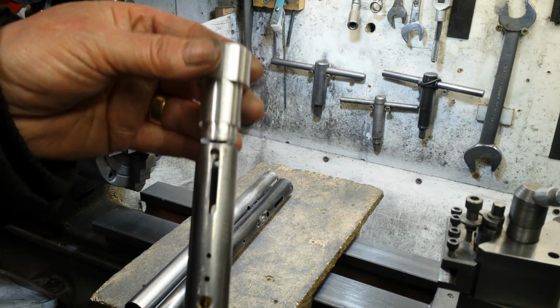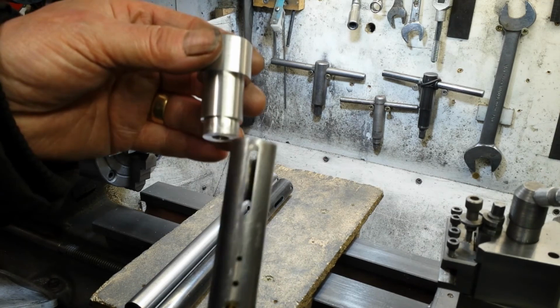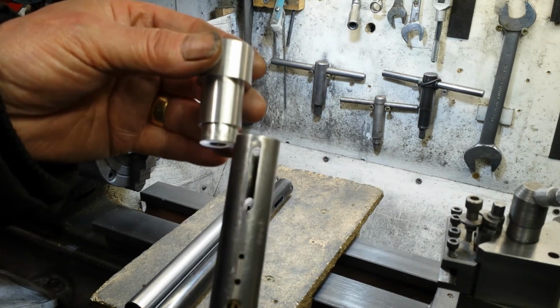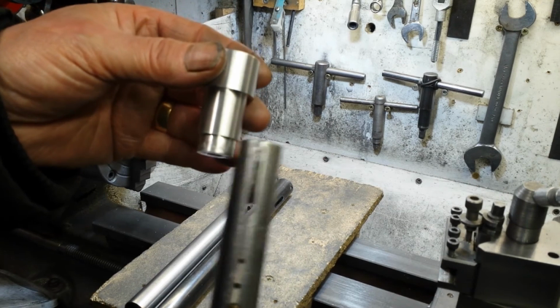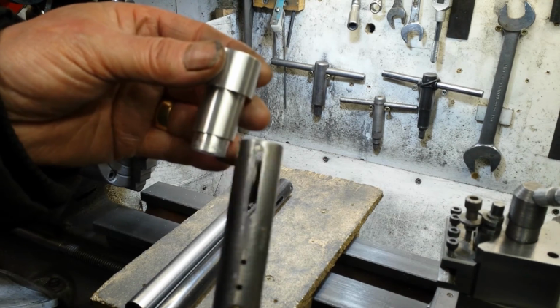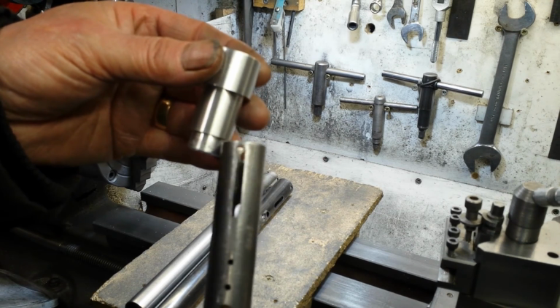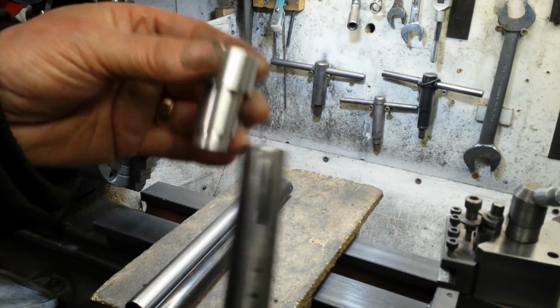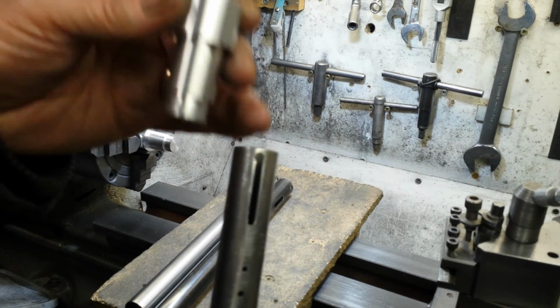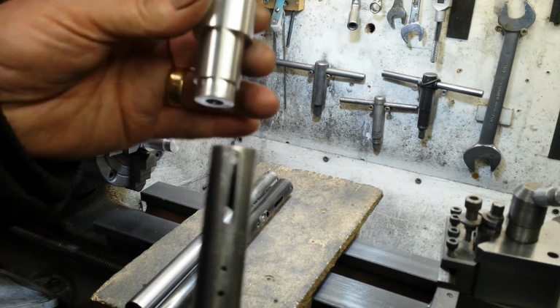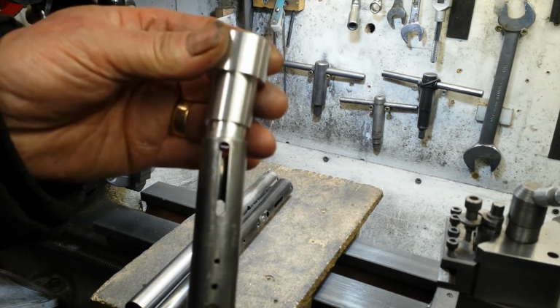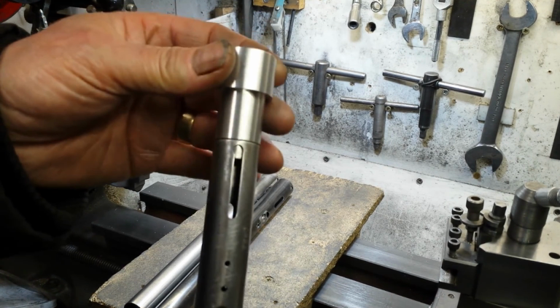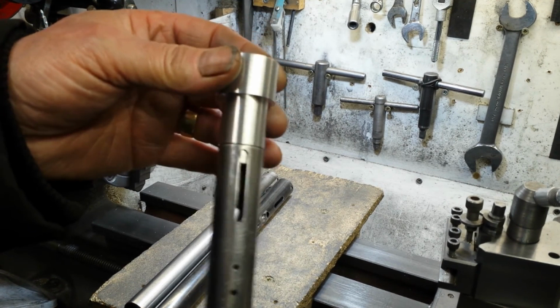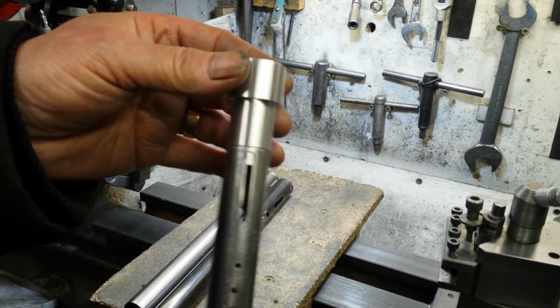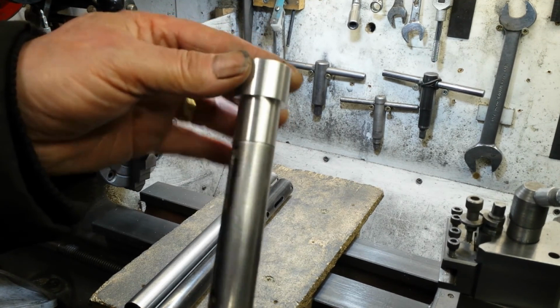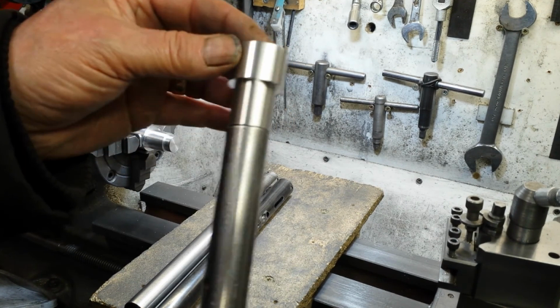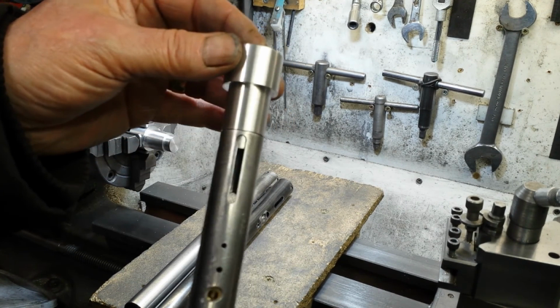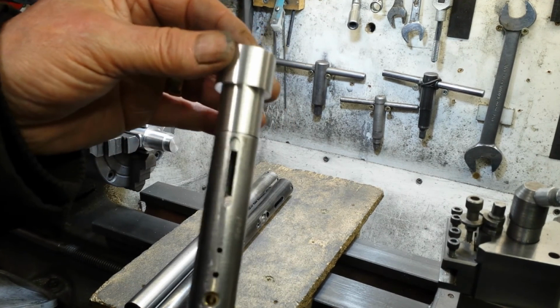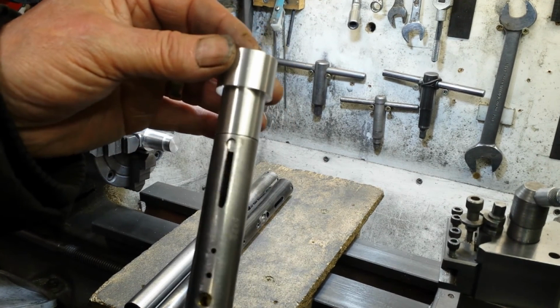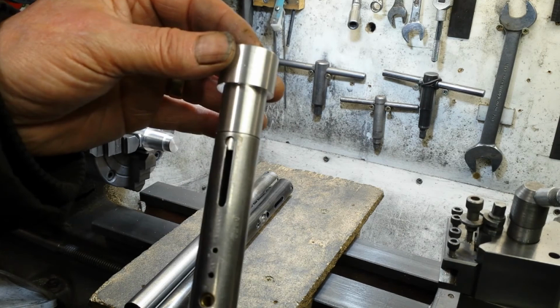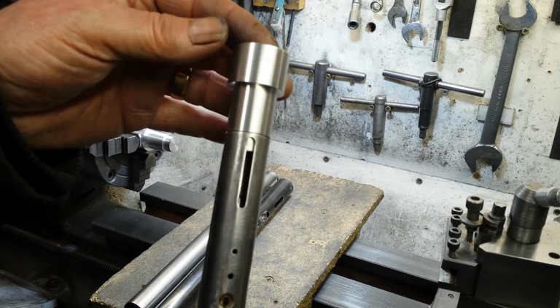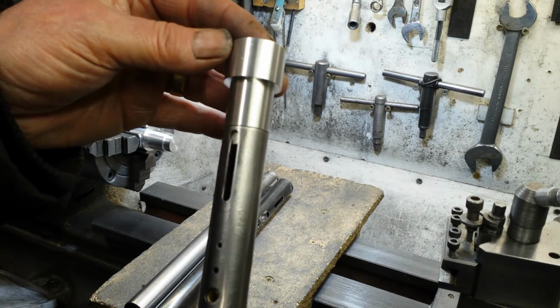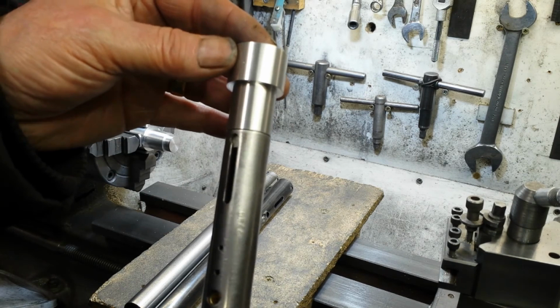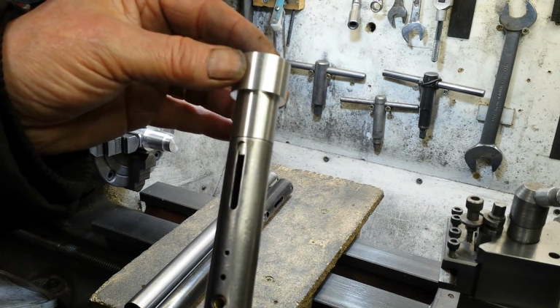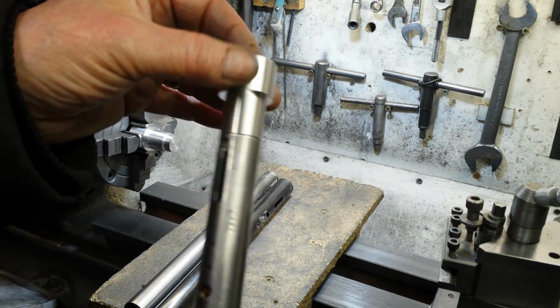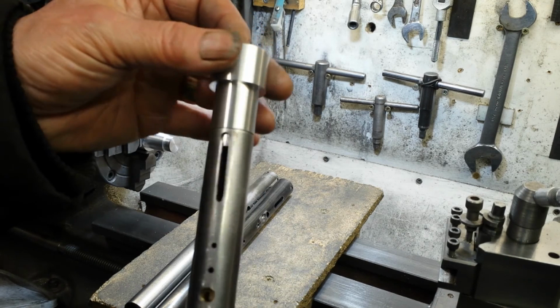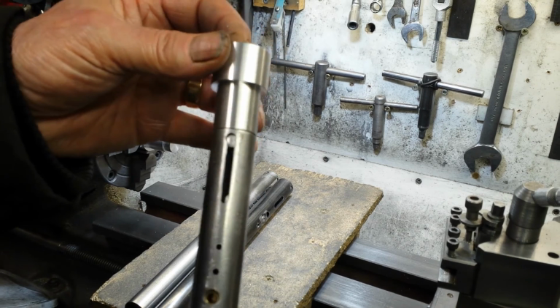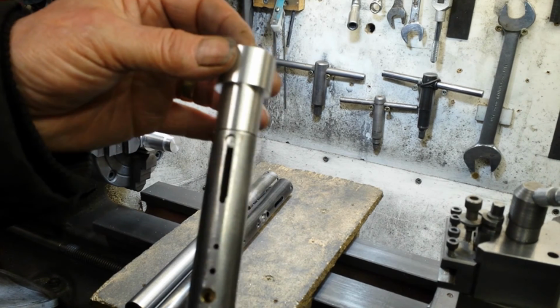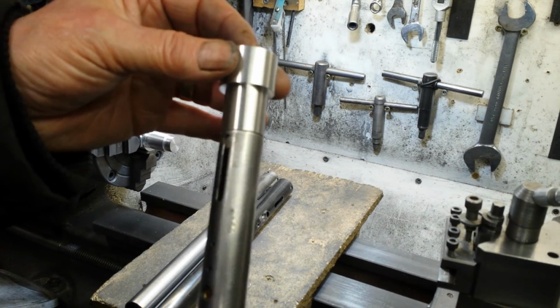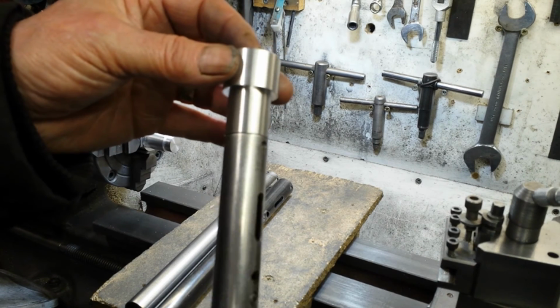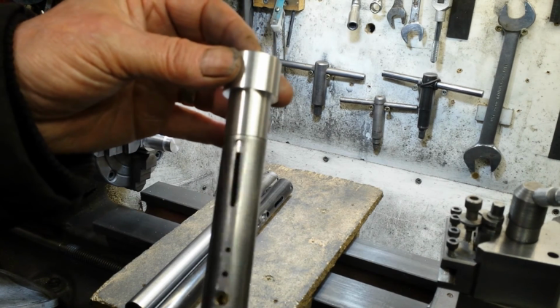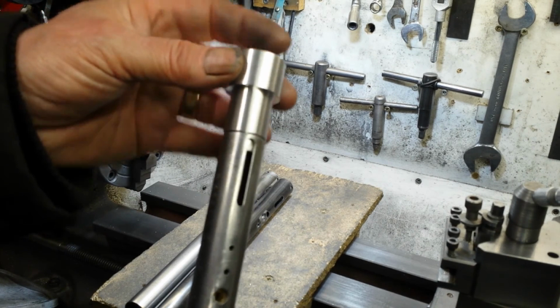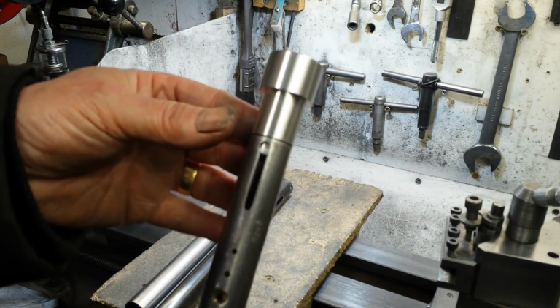Yet no matter how well I make that piece, if it doesn't fit your tube, you're still going to blame me. Or Peas. Or Dennis. Depending on who made the part that you've got. That's one of the problems that we've got to face sometimes.